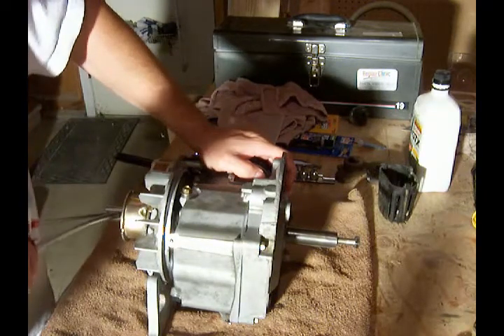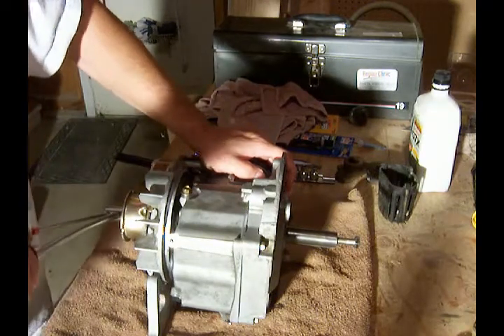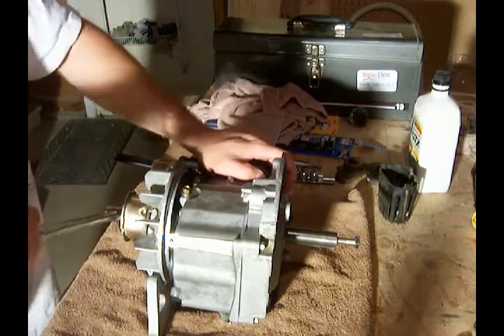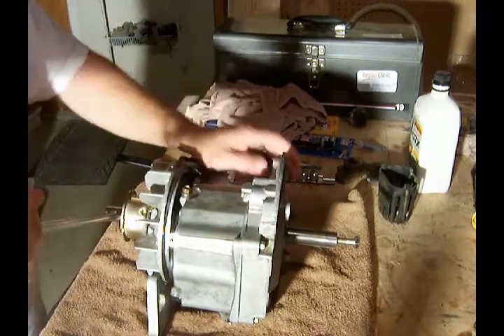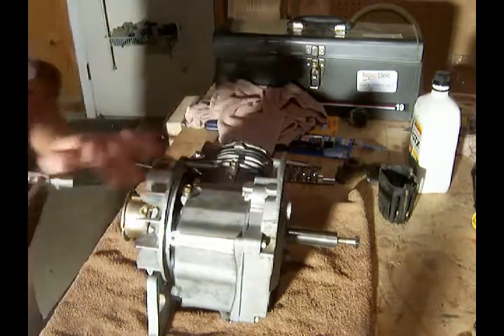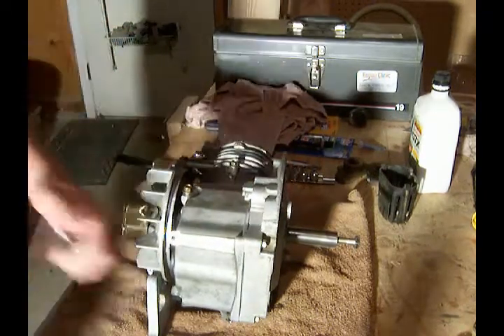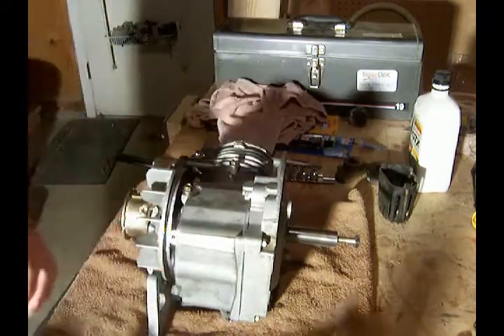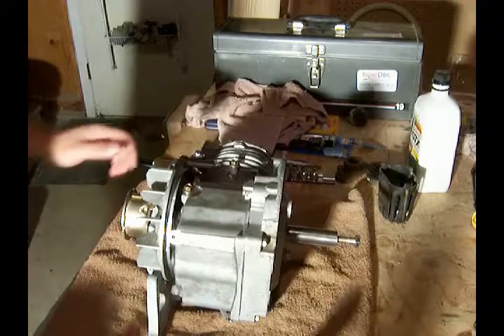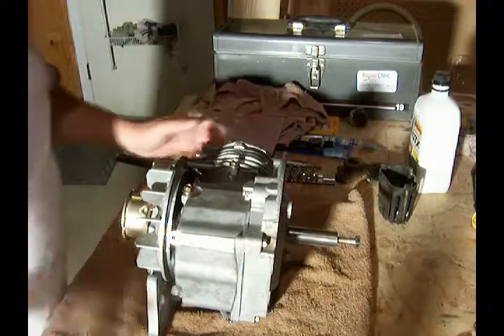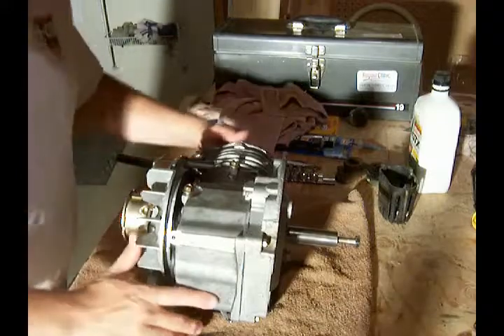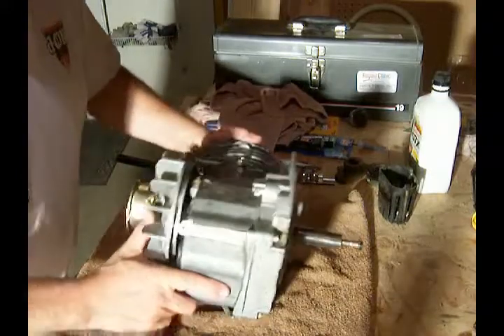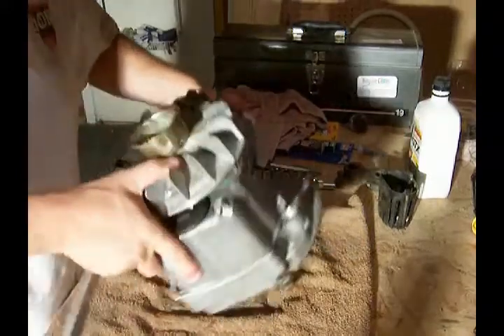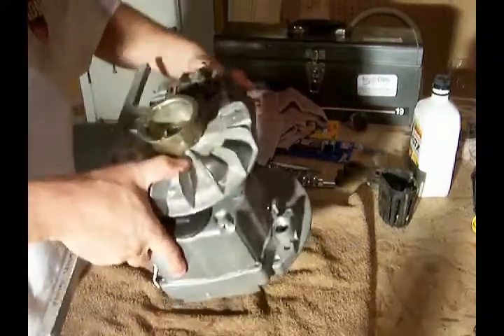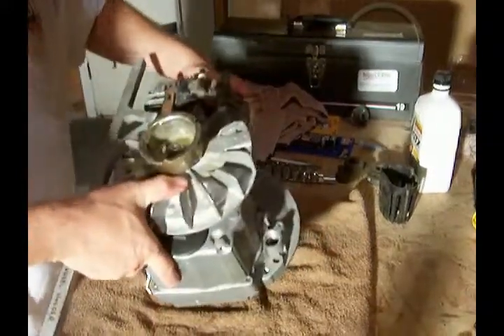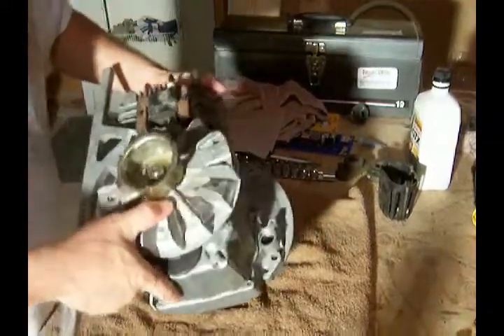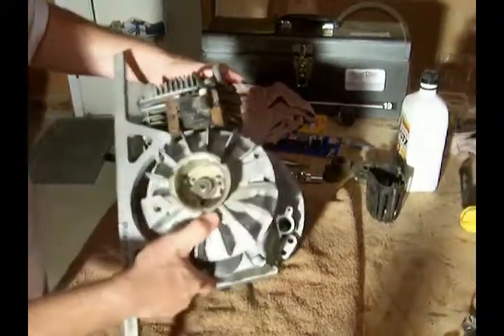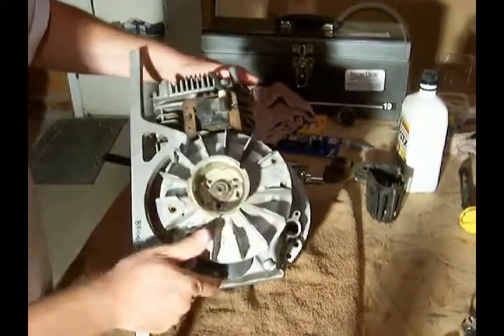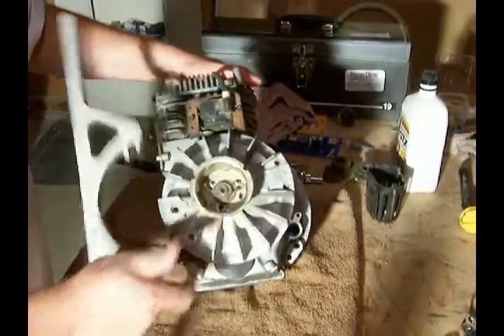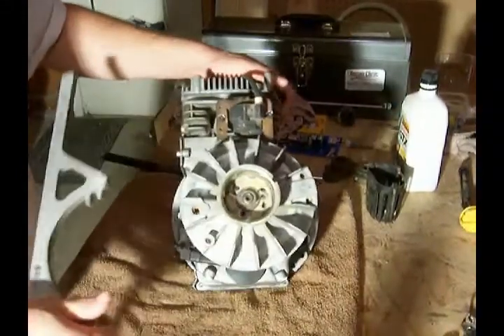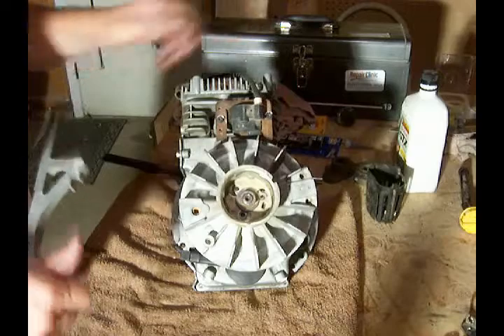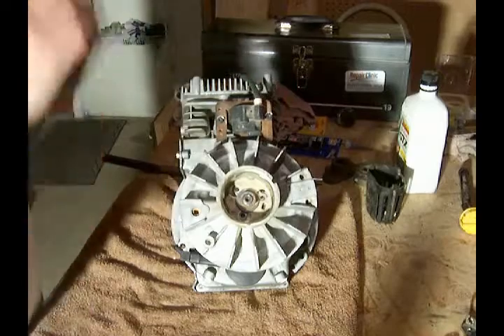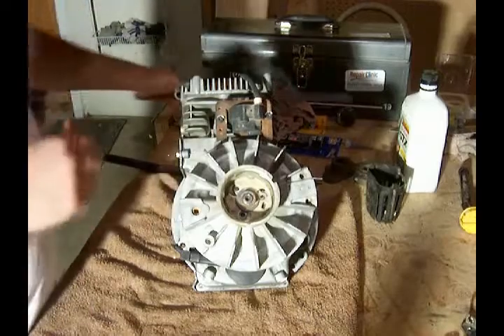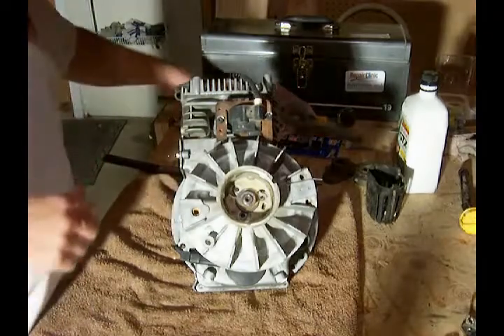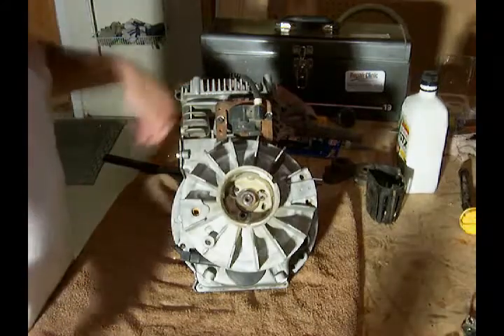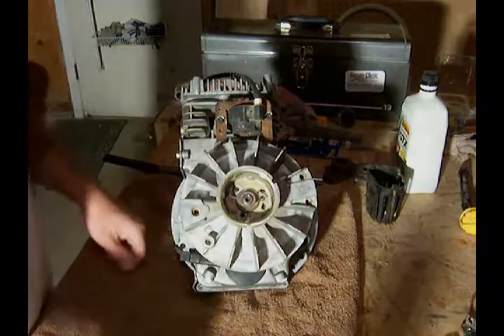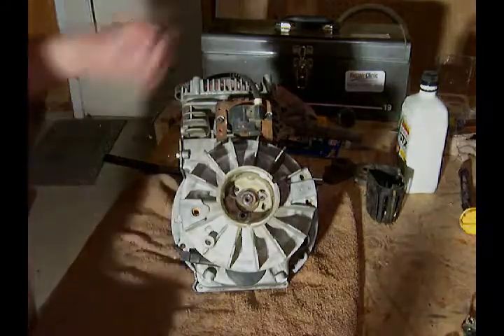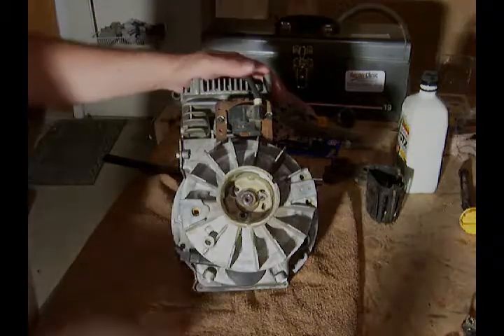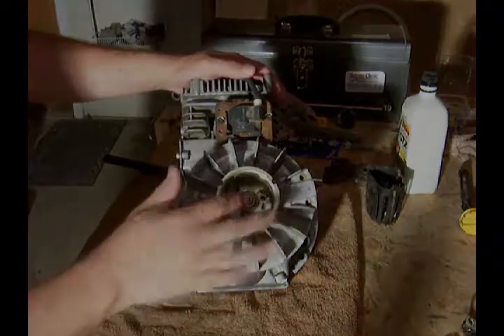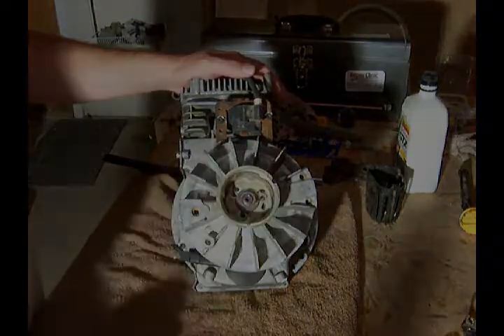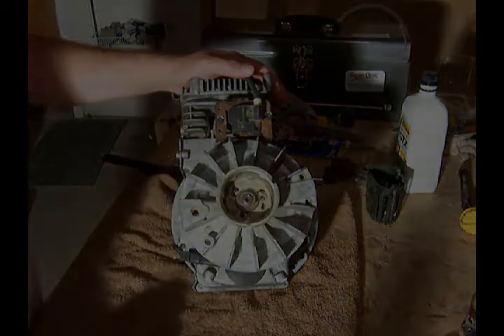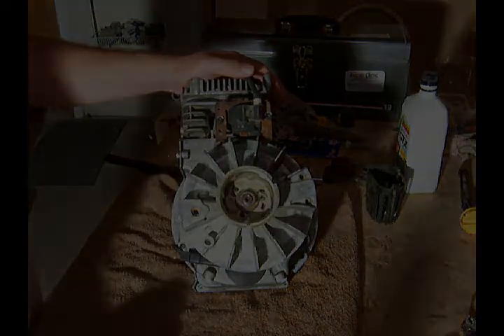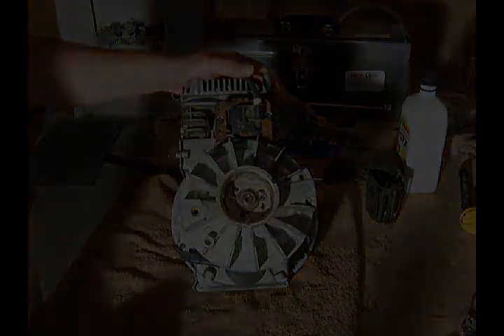And there it is — our flywheel nut is in place.